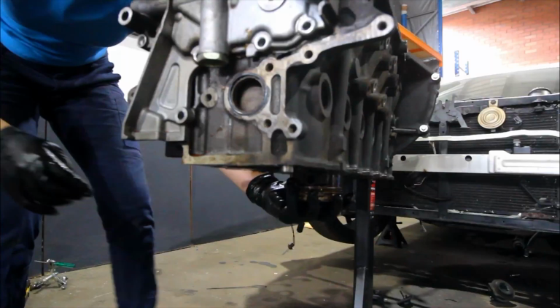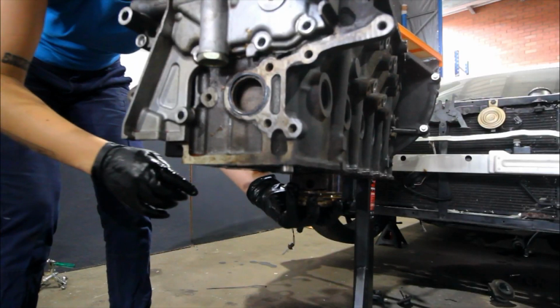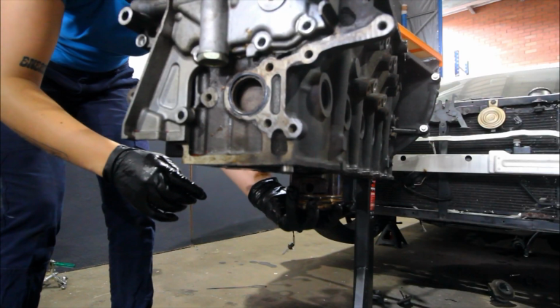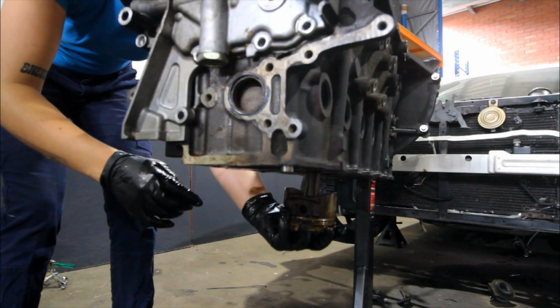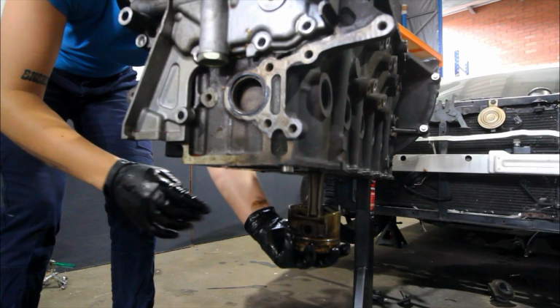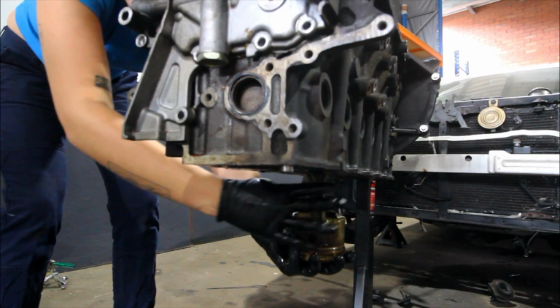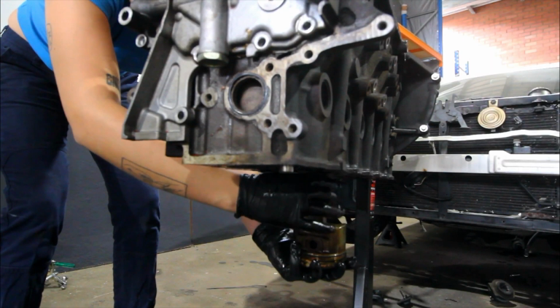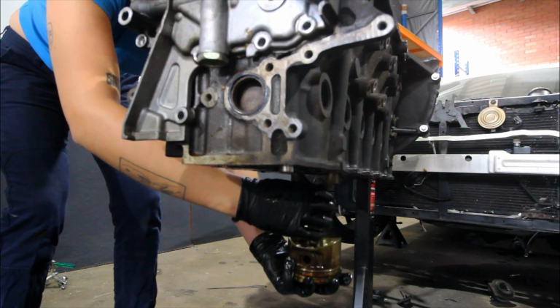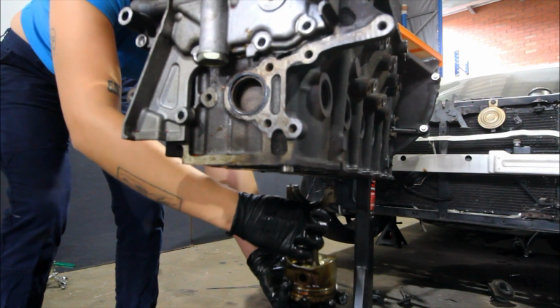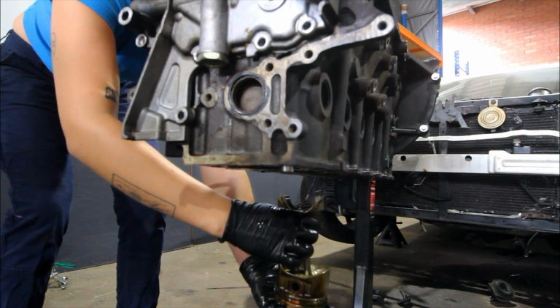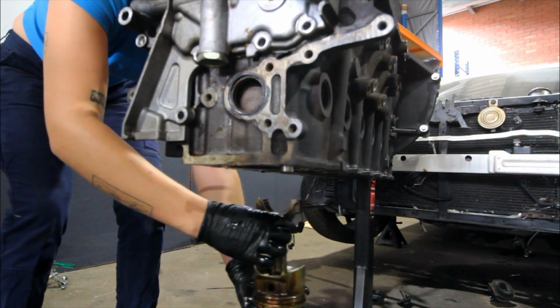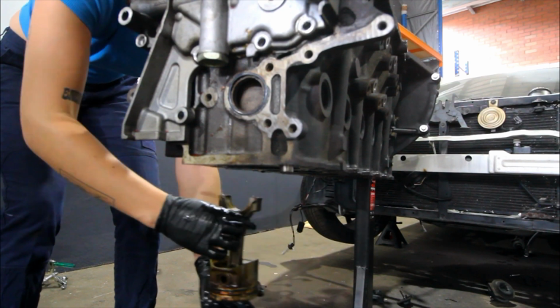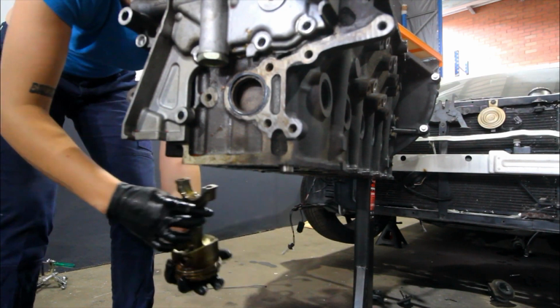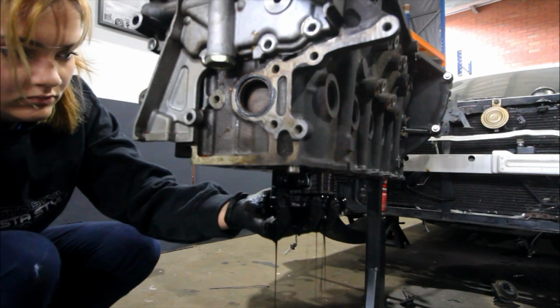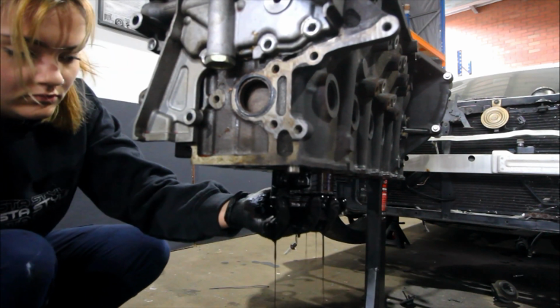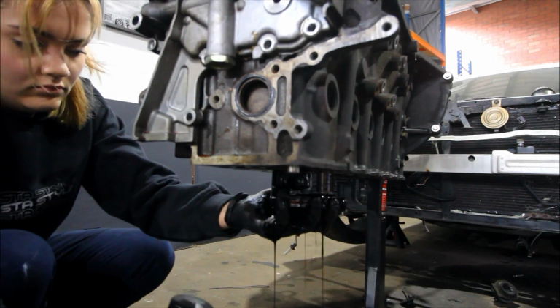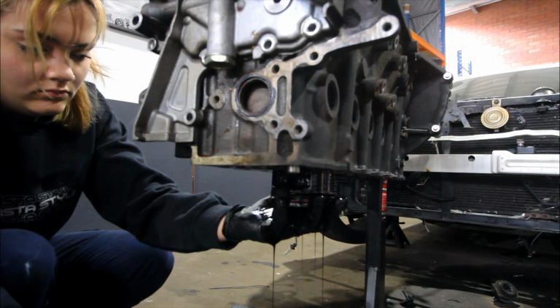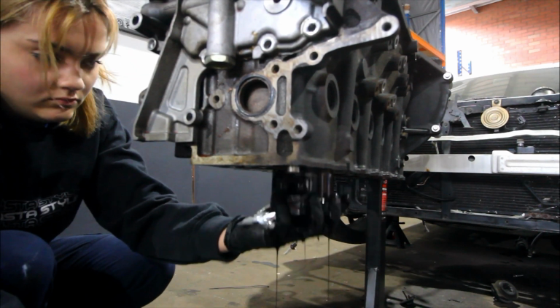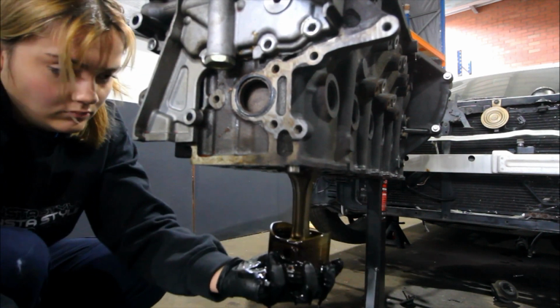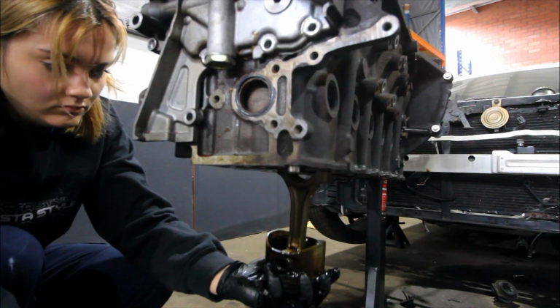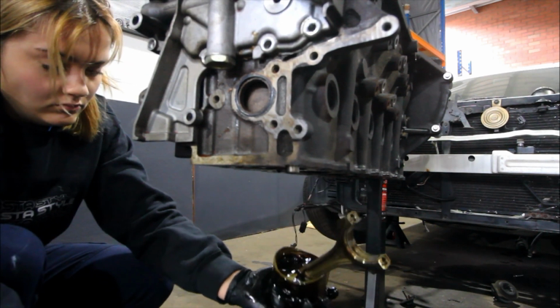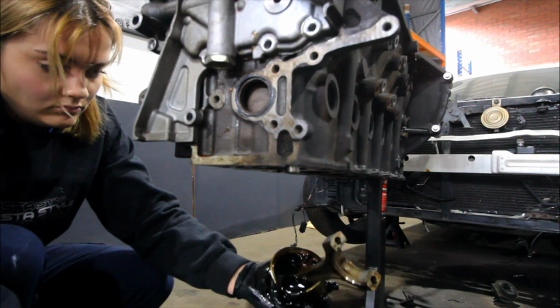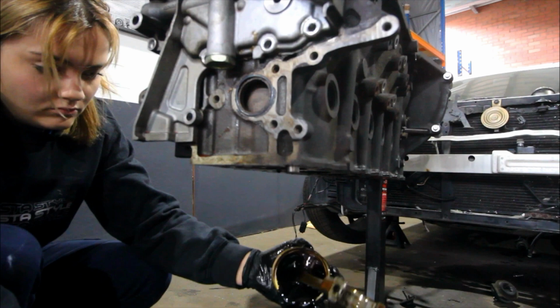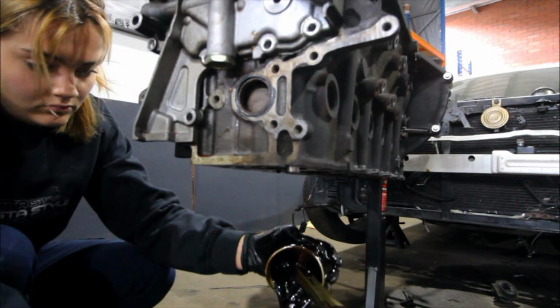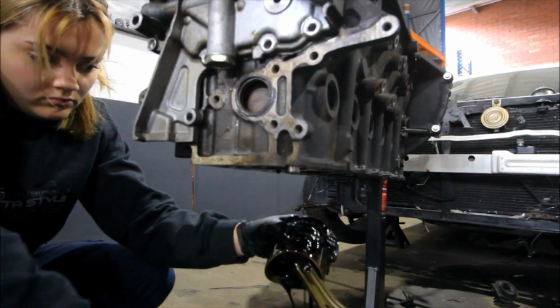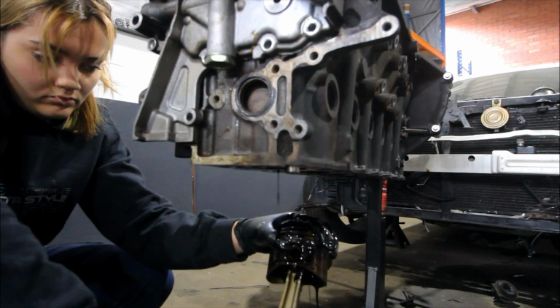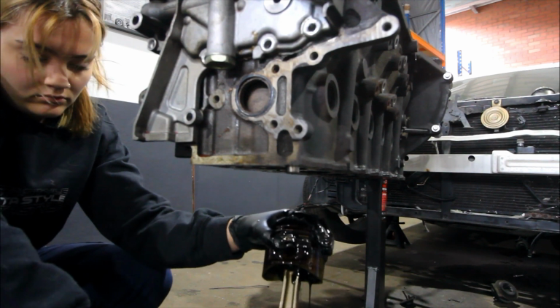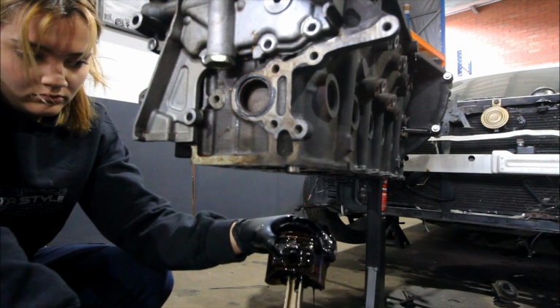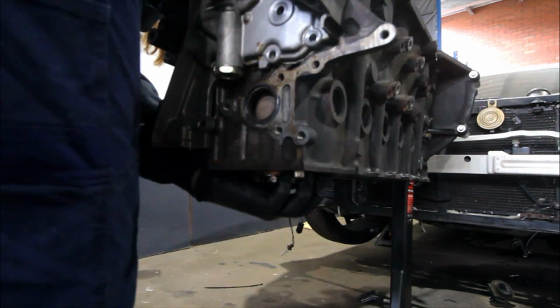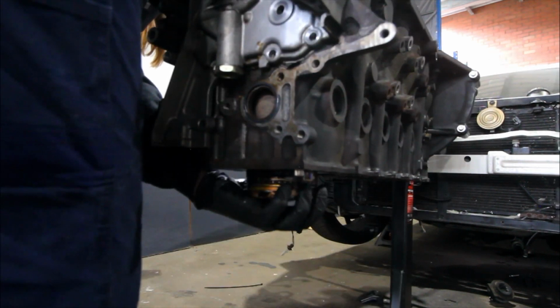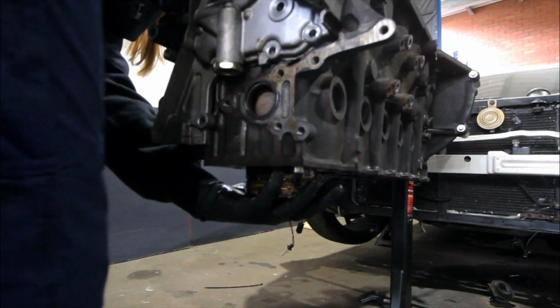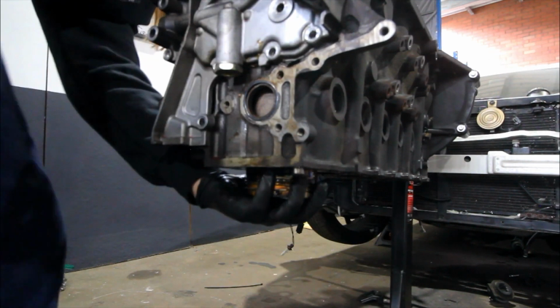I just give the pistons a little knock on the top with a socket and they just pop straight out. This one was still full of oil — I forgot to drain it, that's alright, we love a big mess.